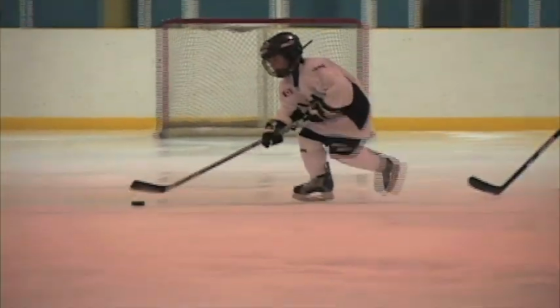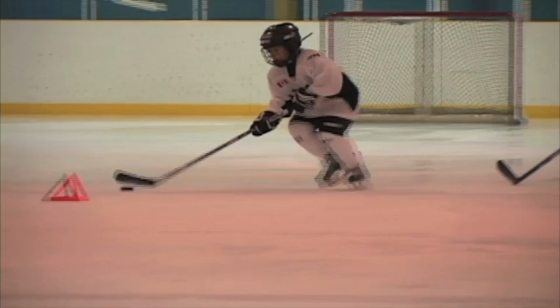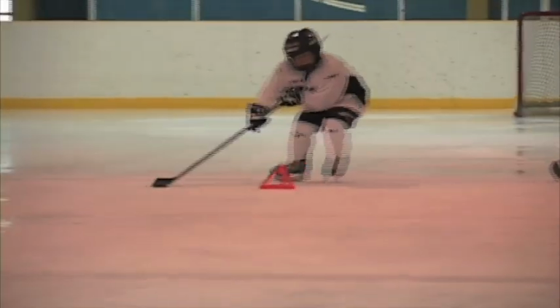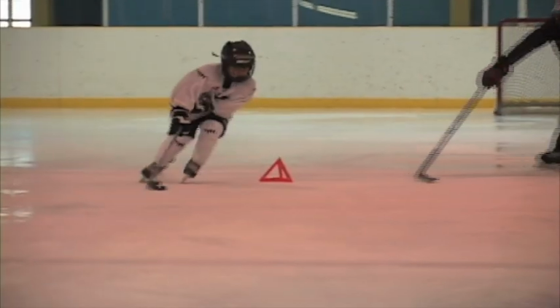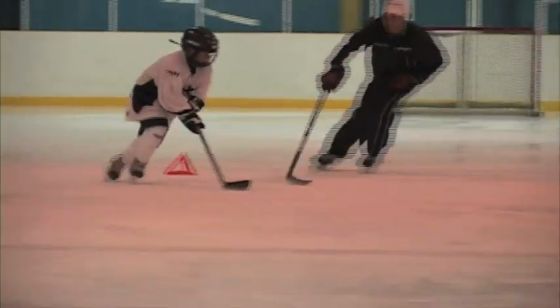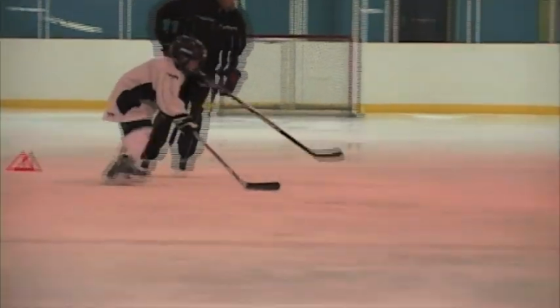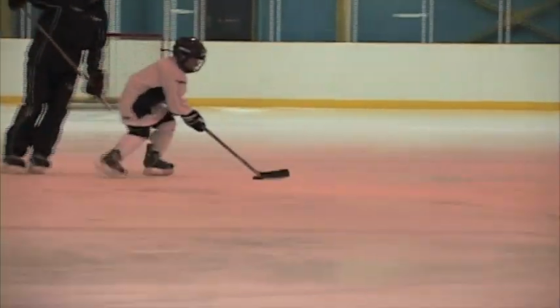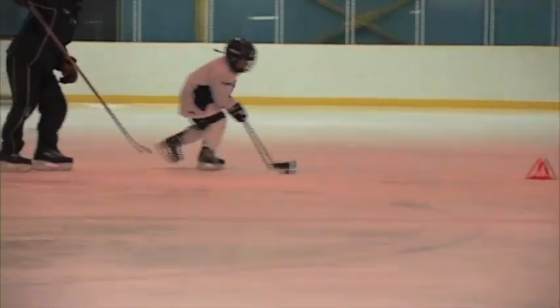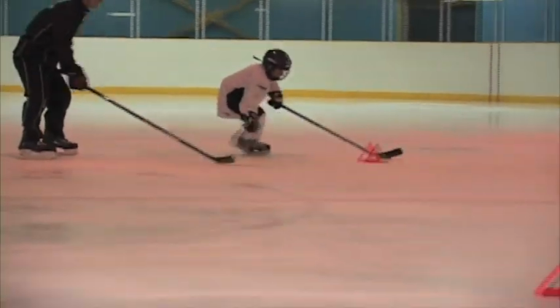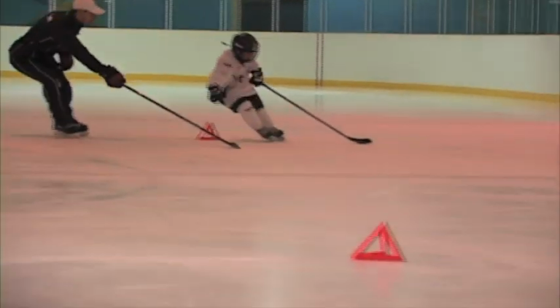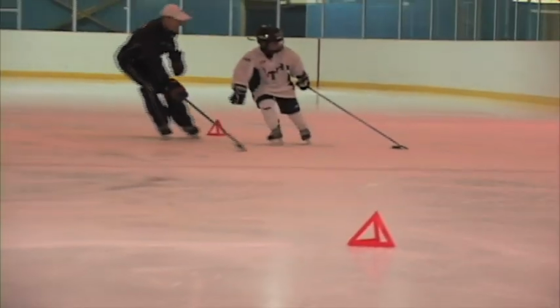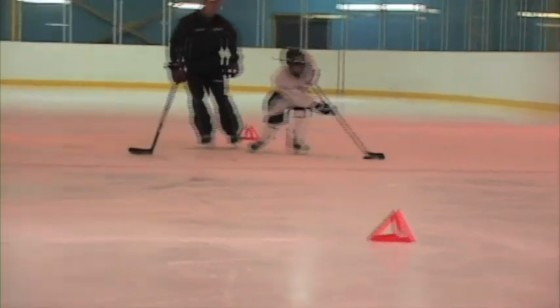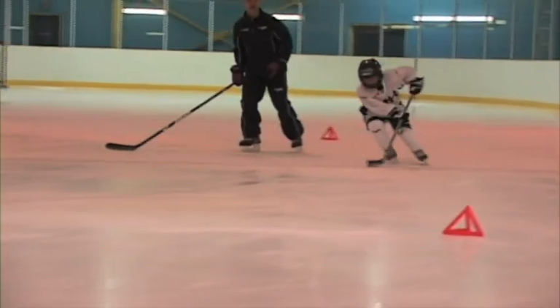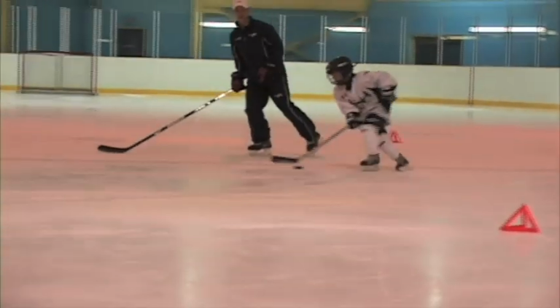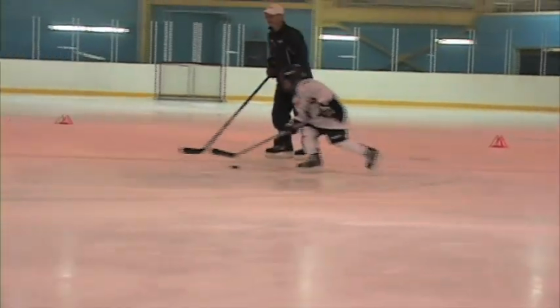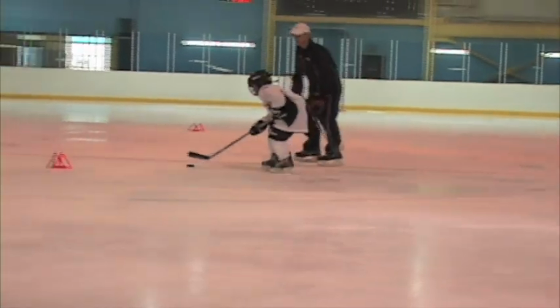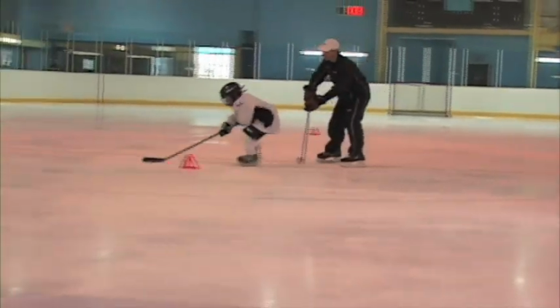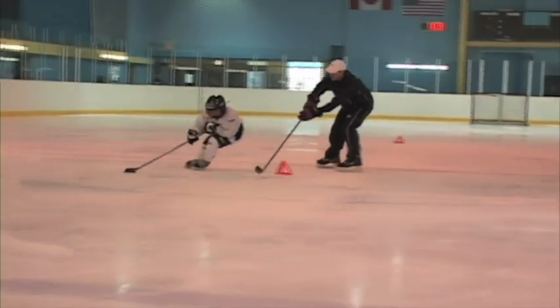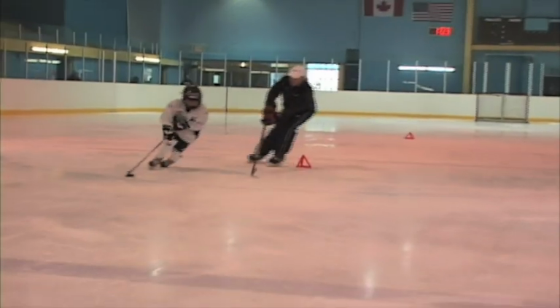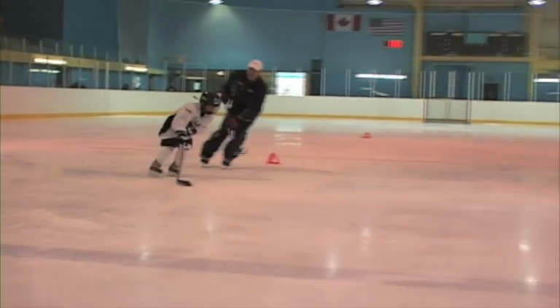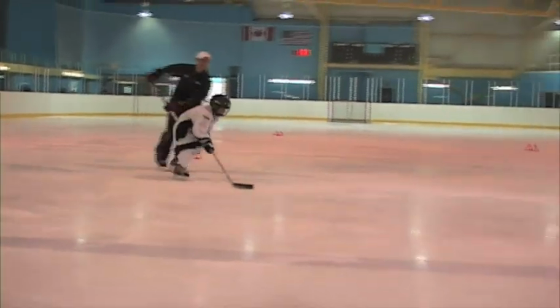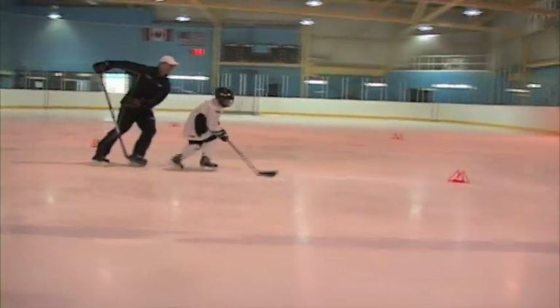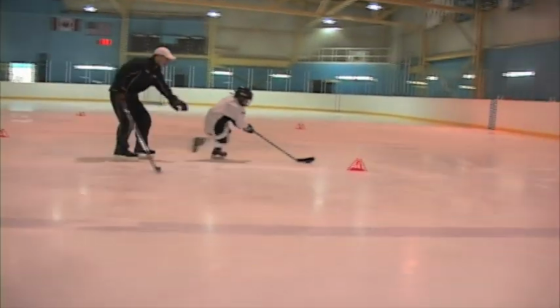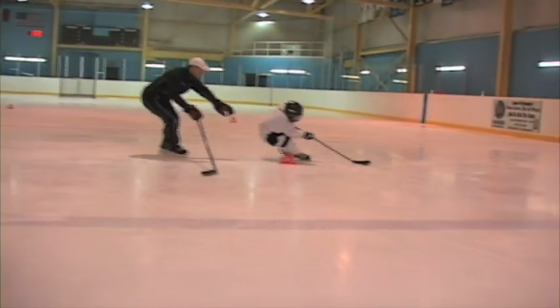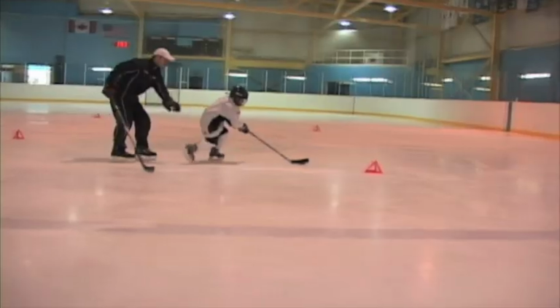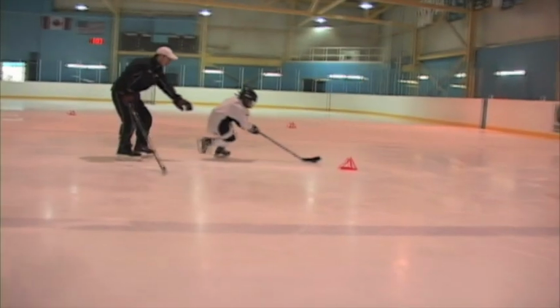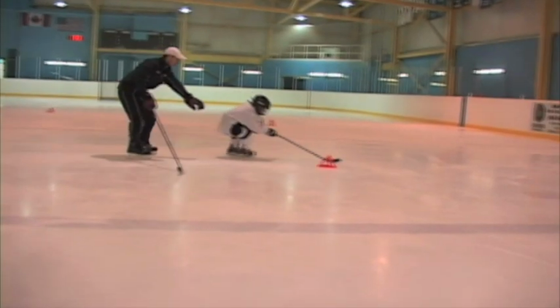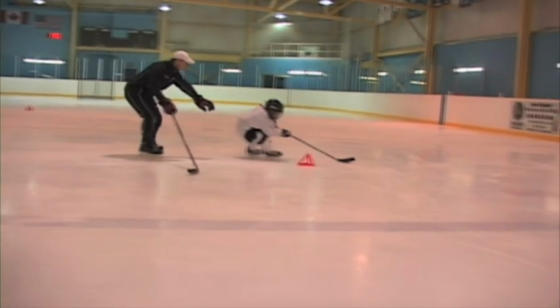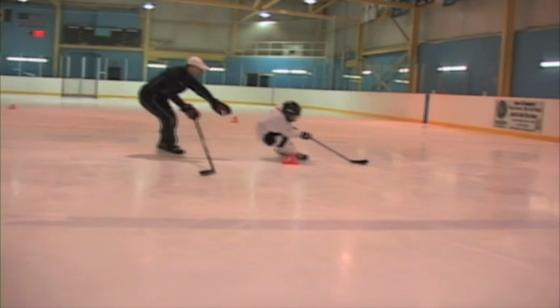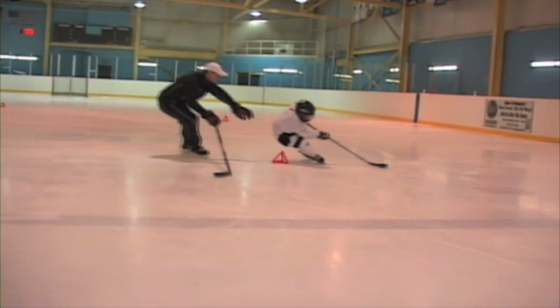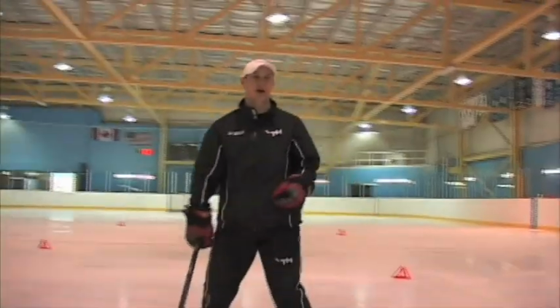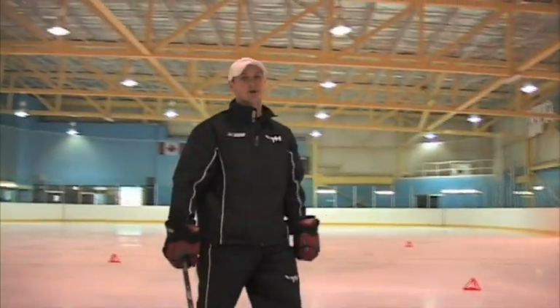When Ryan does this one now, he's going to do it as if he's protecting the puck away from me, whether it's on his backhand side or whether it's on his forehand side. He wants to be able to reach and dig his hip in. Watch how well he digs his hip in and pushes it away from me. Nicely done, Ryan. That's perfect.